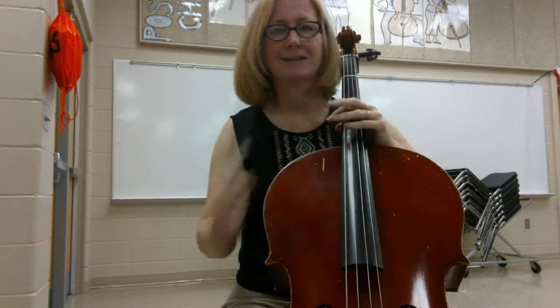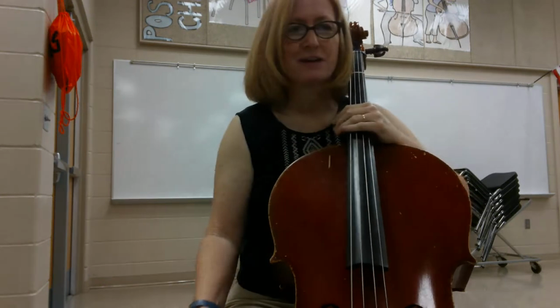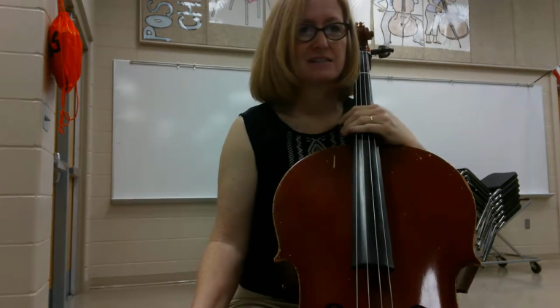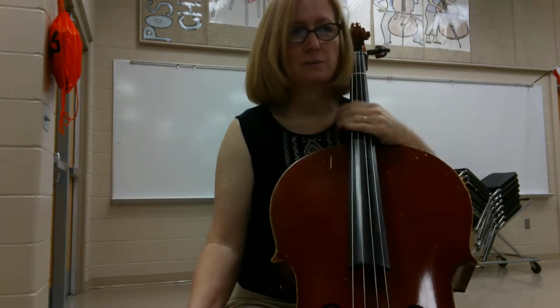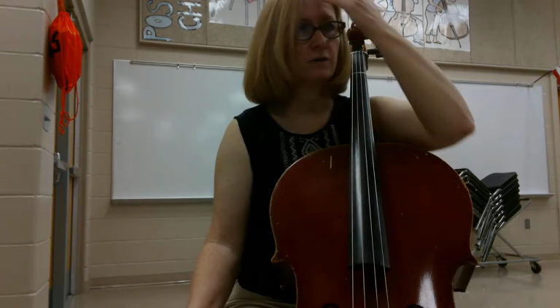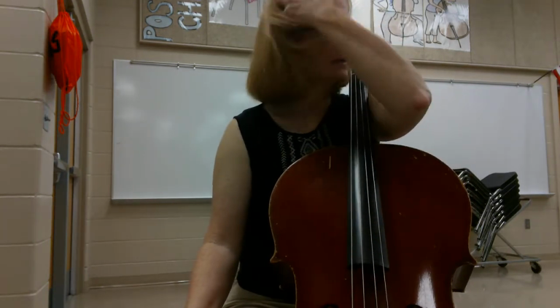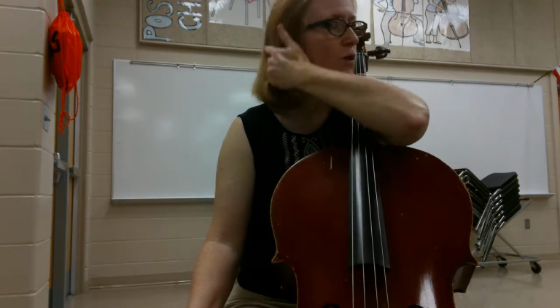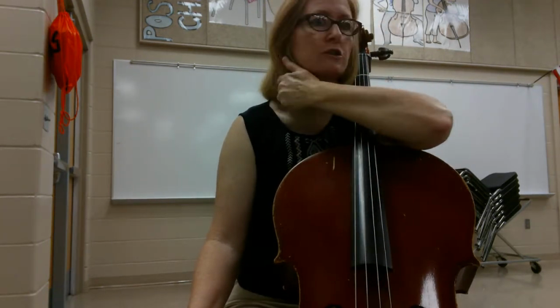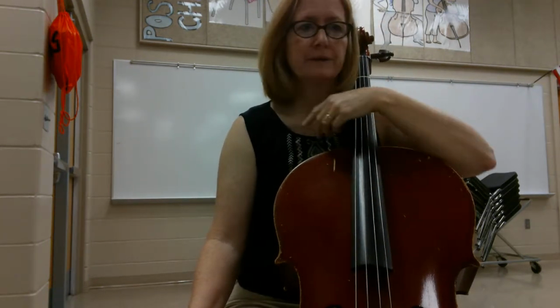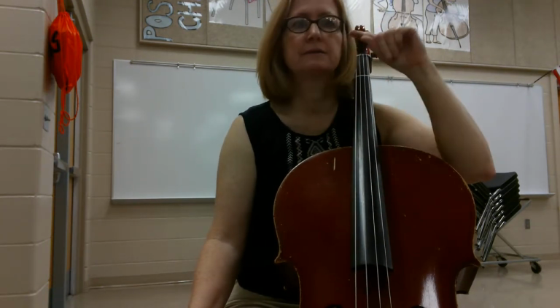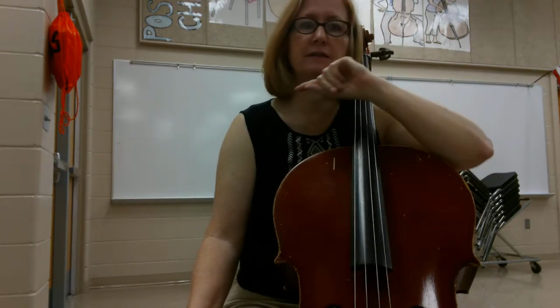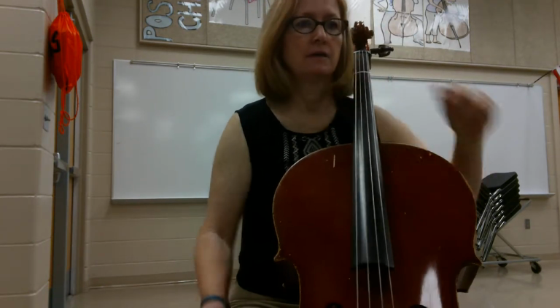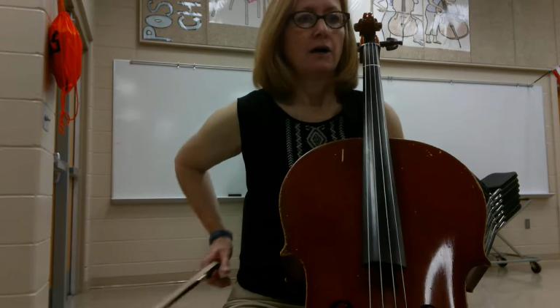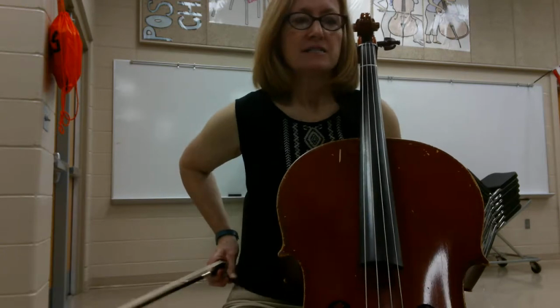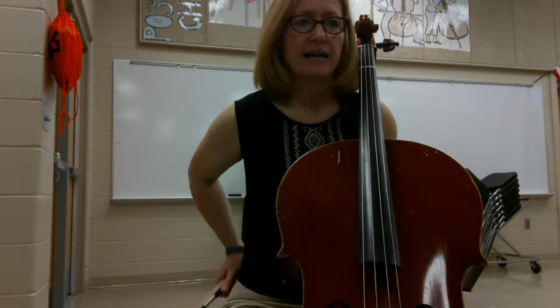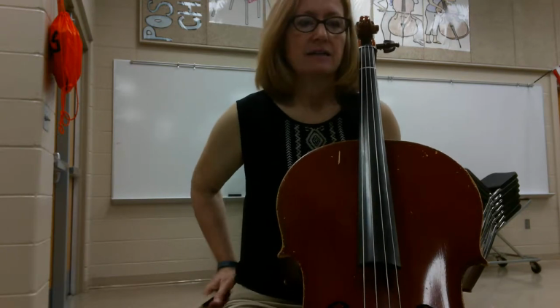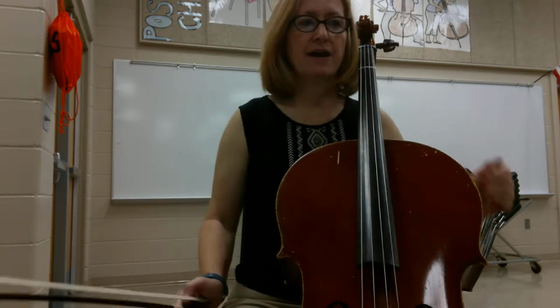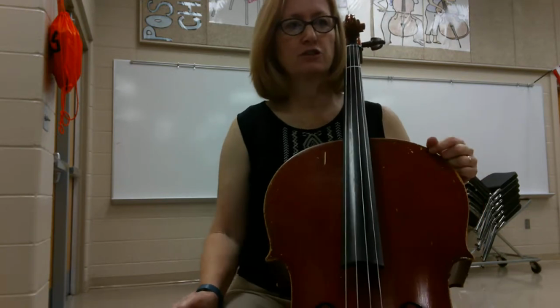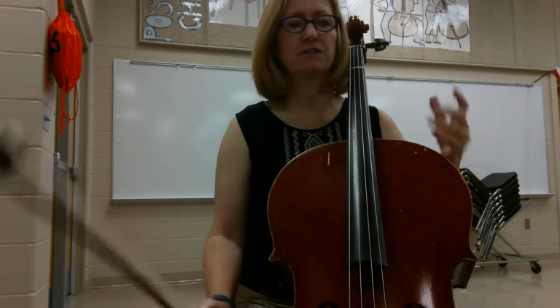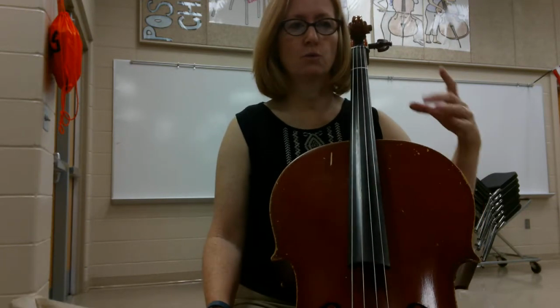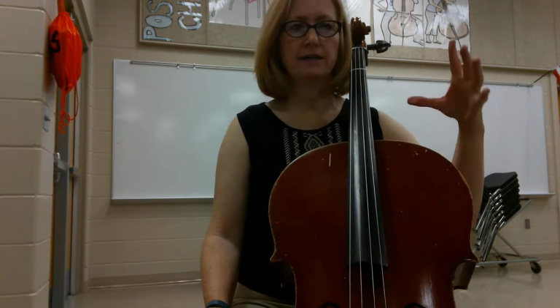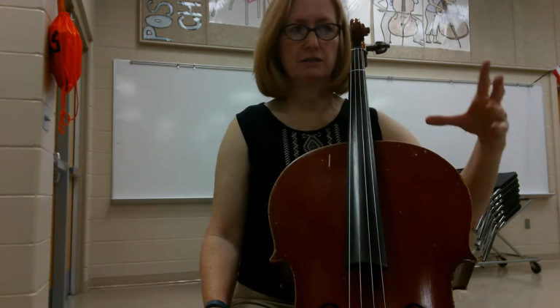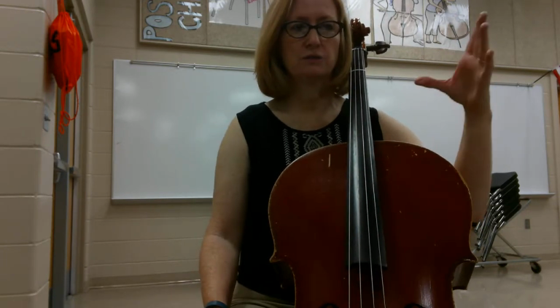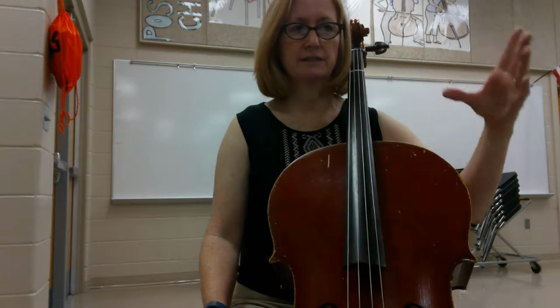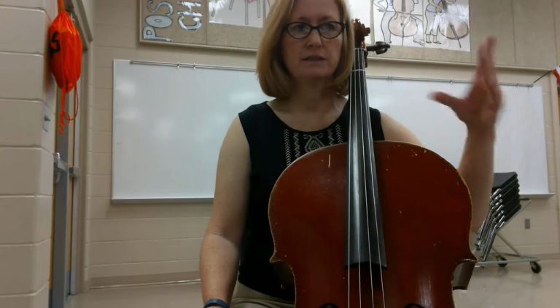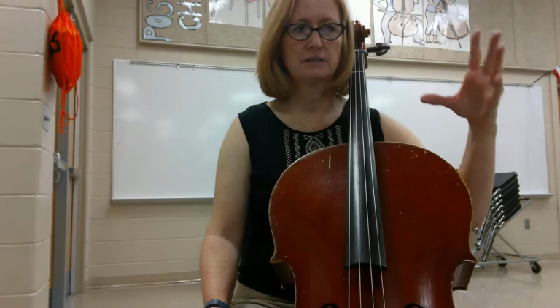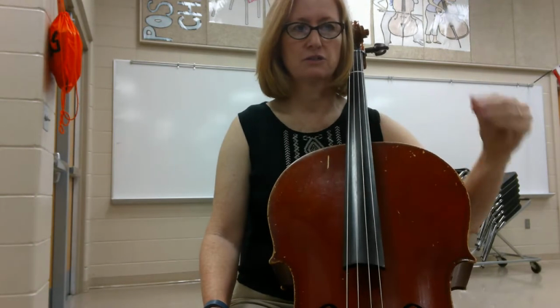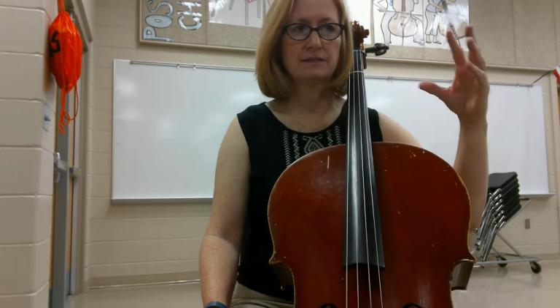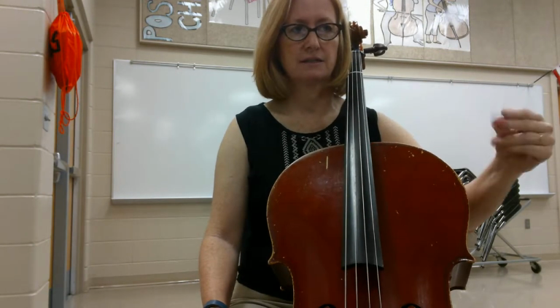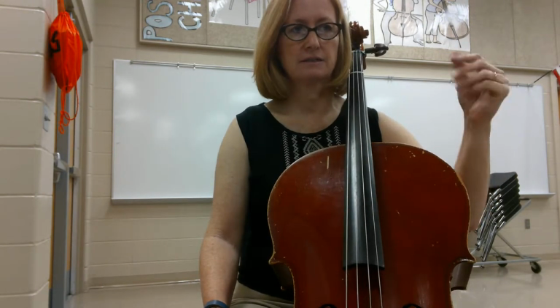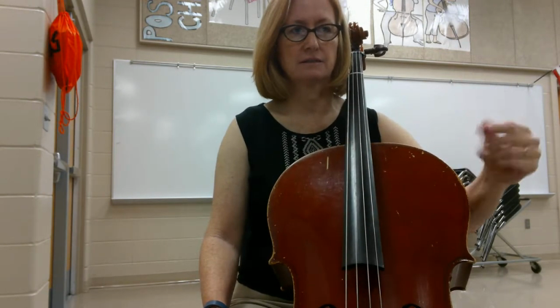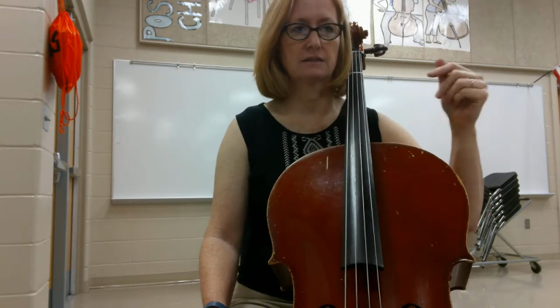This is the cello part for Irish Washer Woman Jig. This is in 6/8, so we have to make sure we feel 1 and 2, and 1 and 2, and 1 and 2 and da-da-da-da-da-da-da.